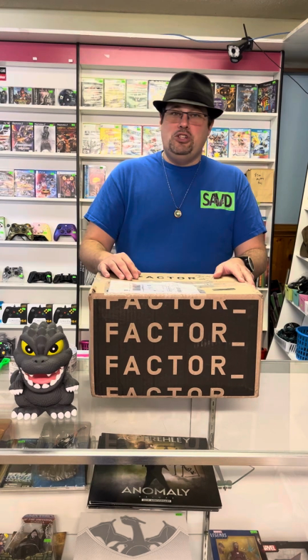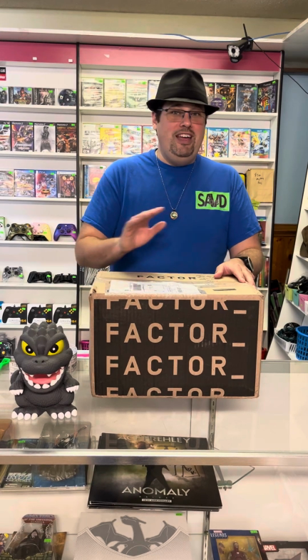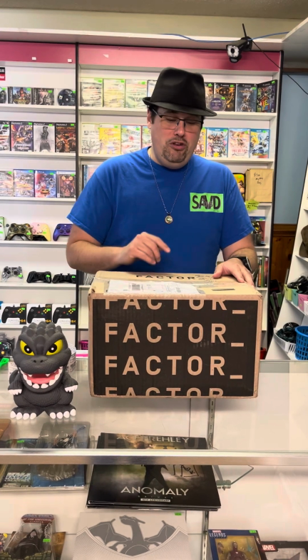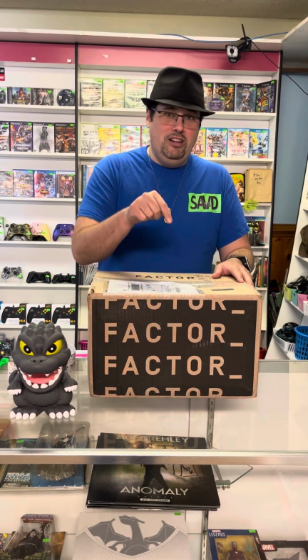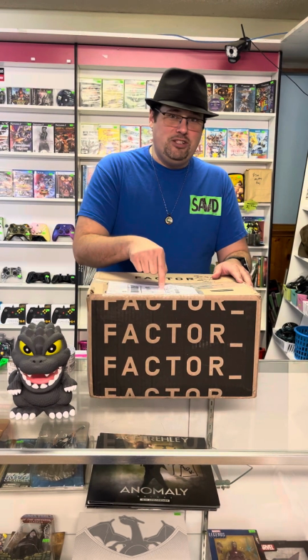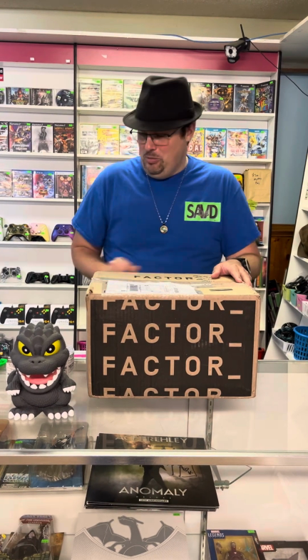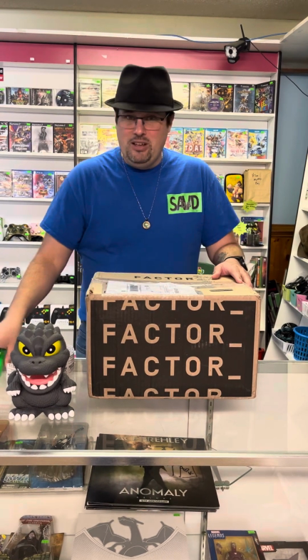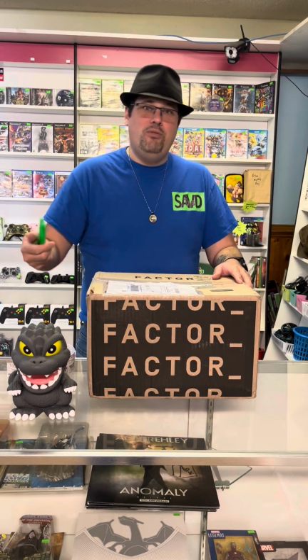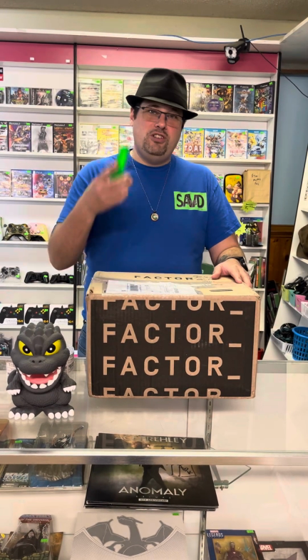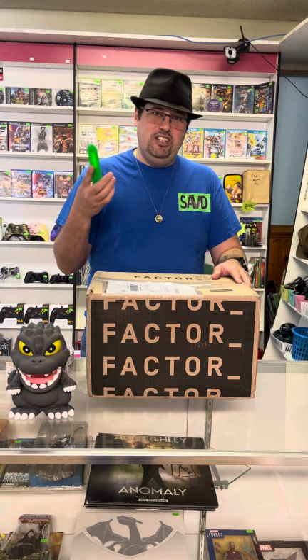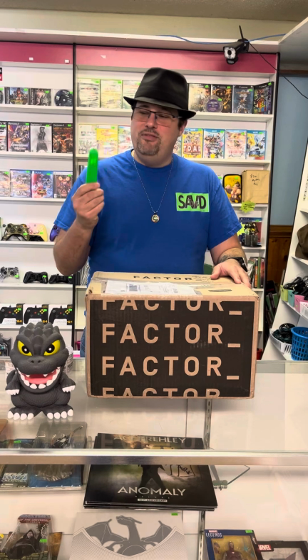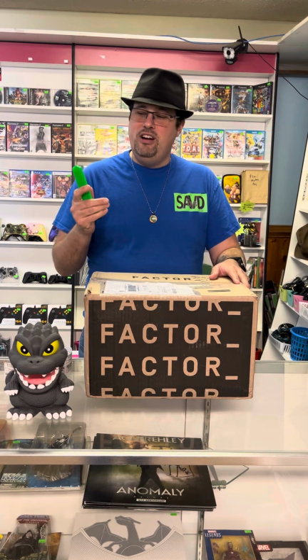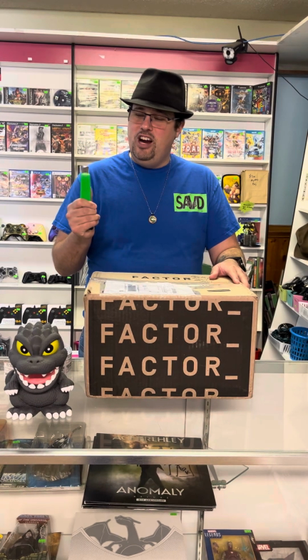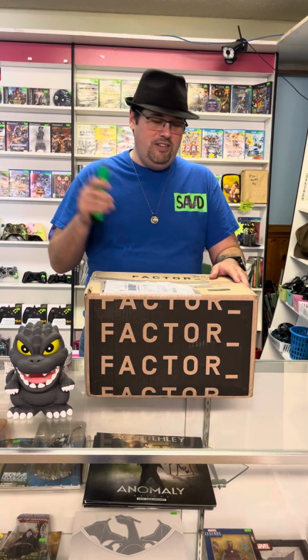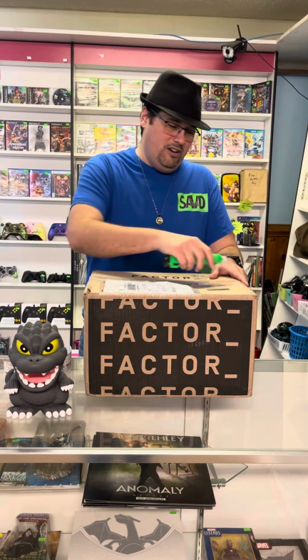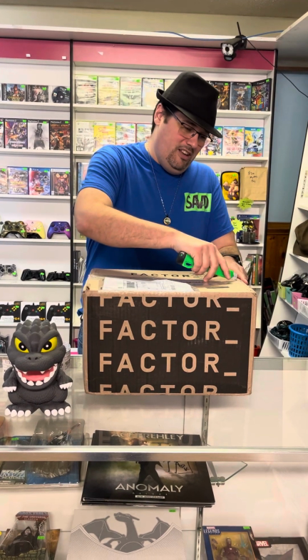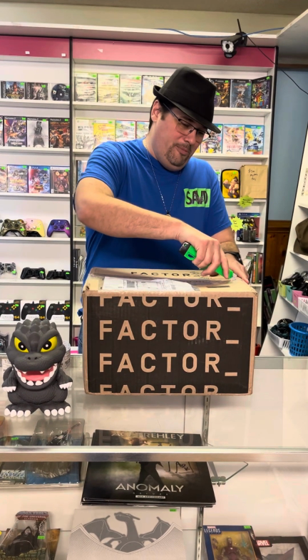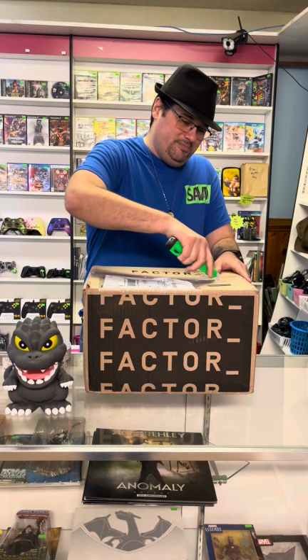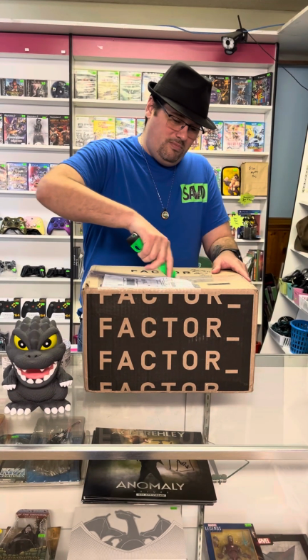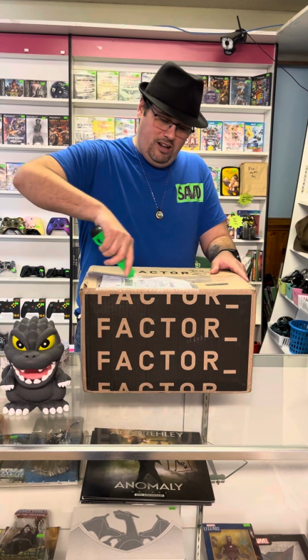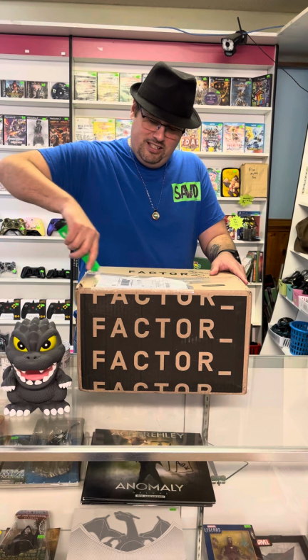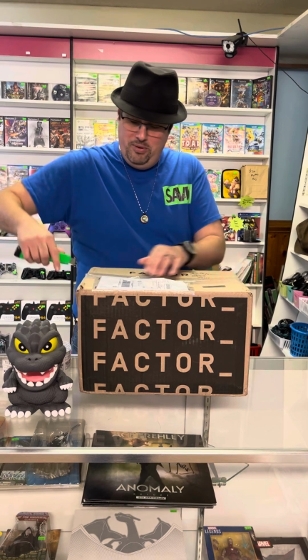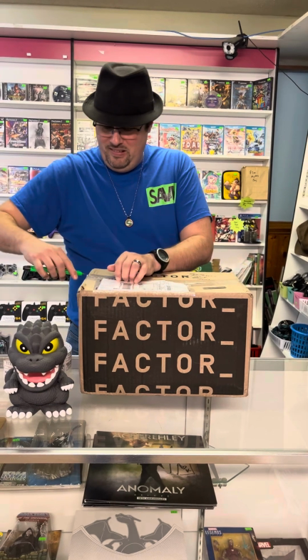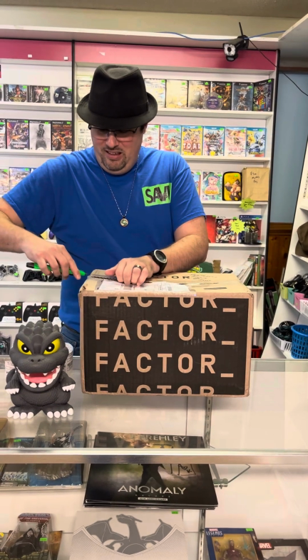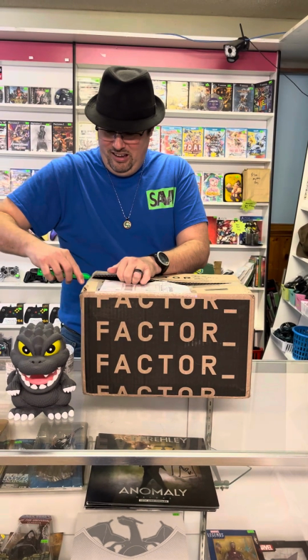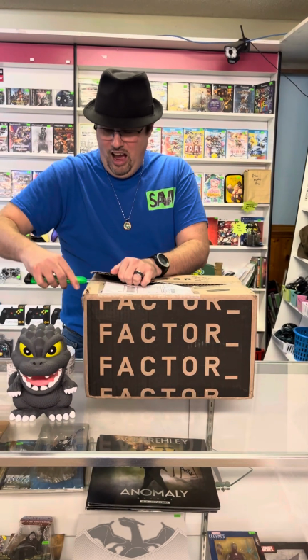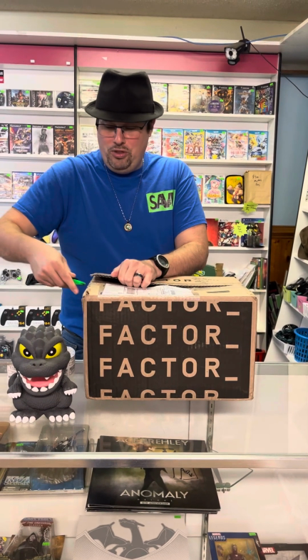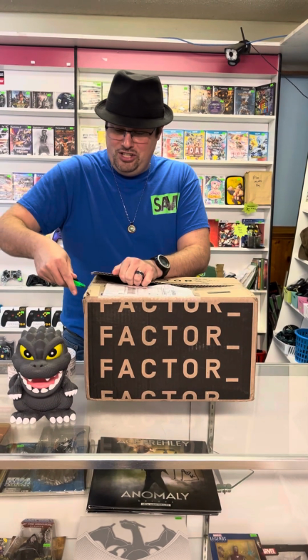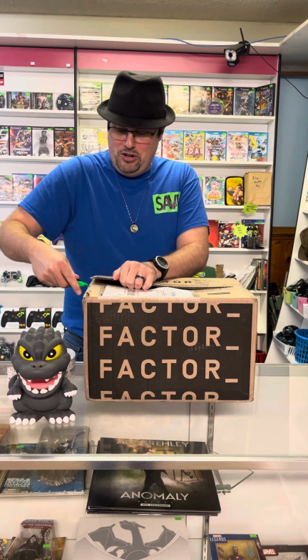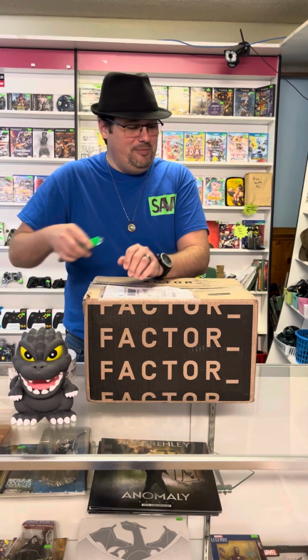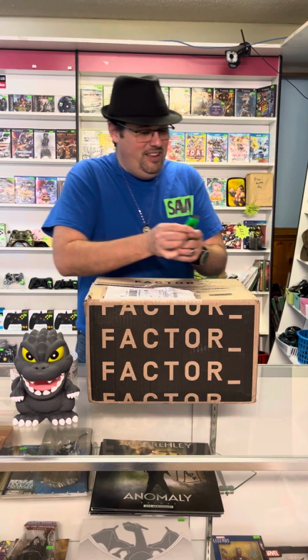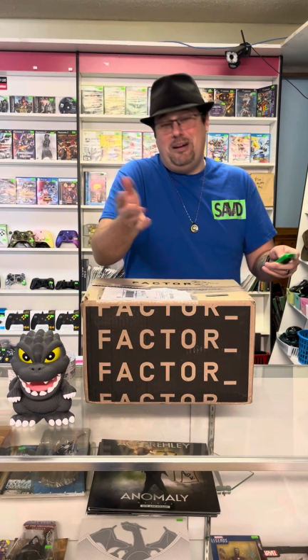Without any further ado, let's crack this box open. Get you a knife — be very careful, safety first. Cut this thing open. I wish I had the precision of a surgeon, but that's not me.